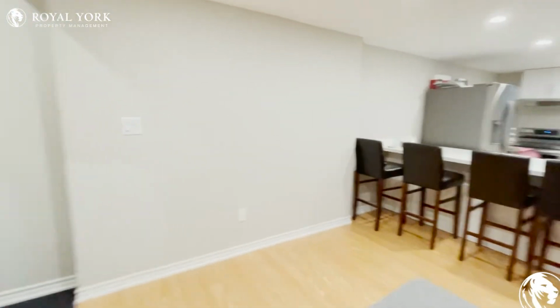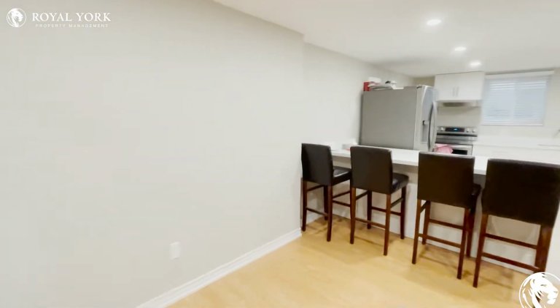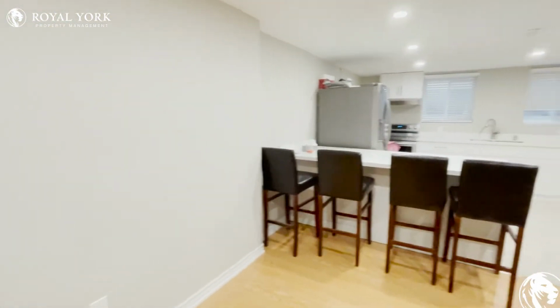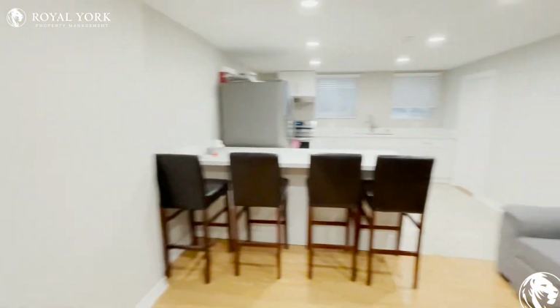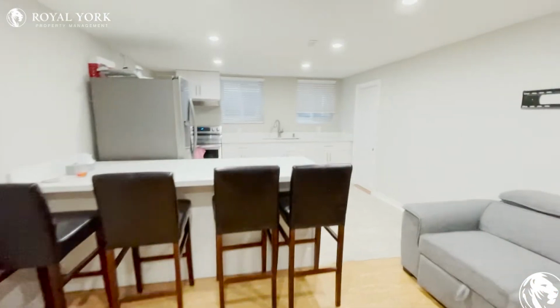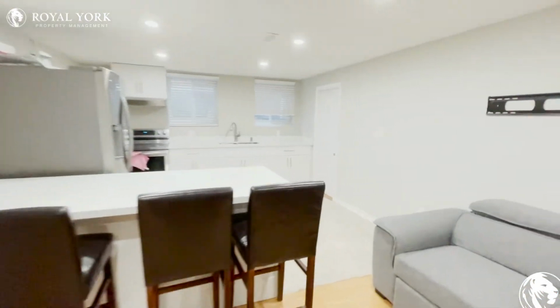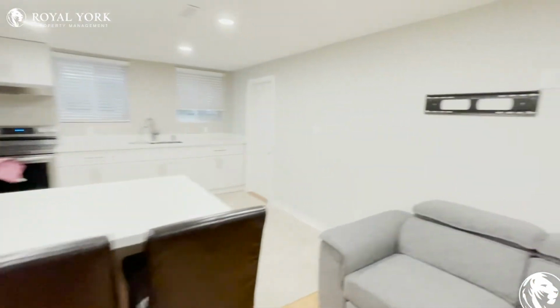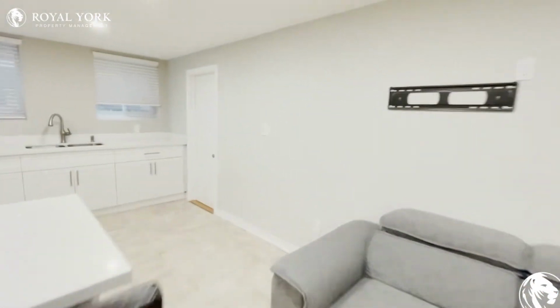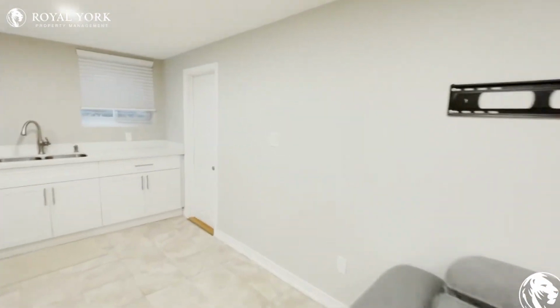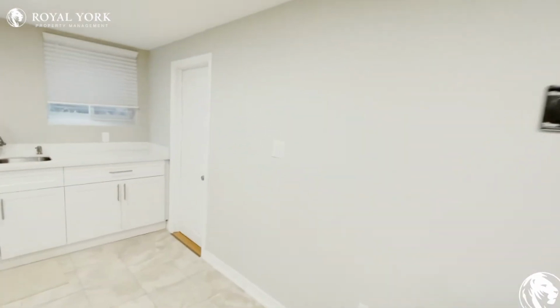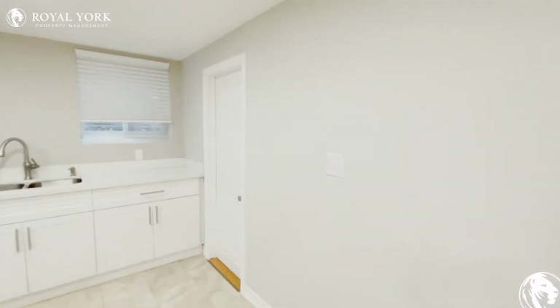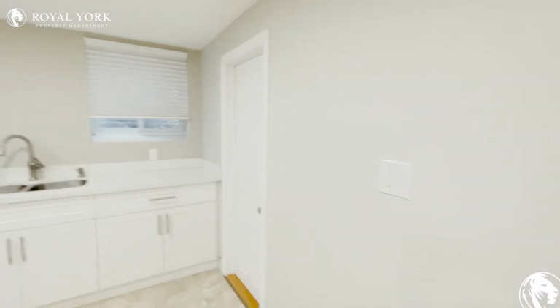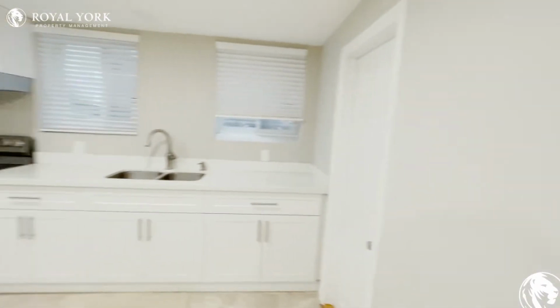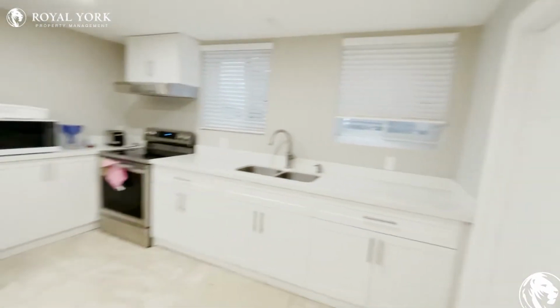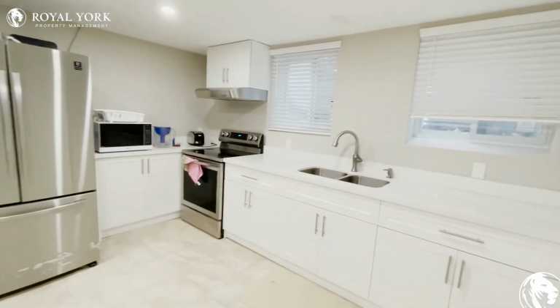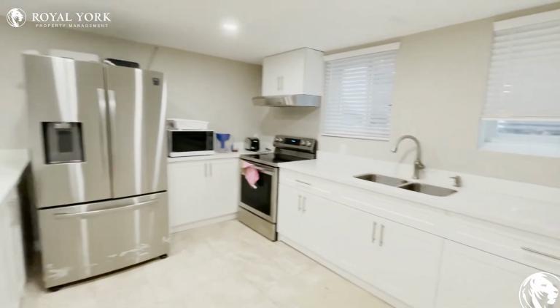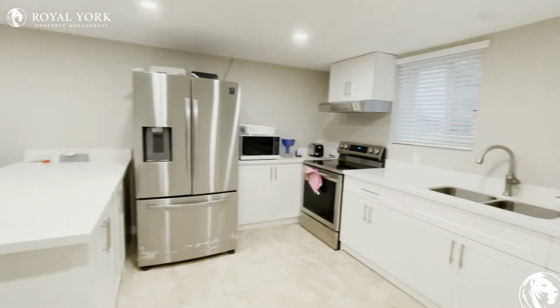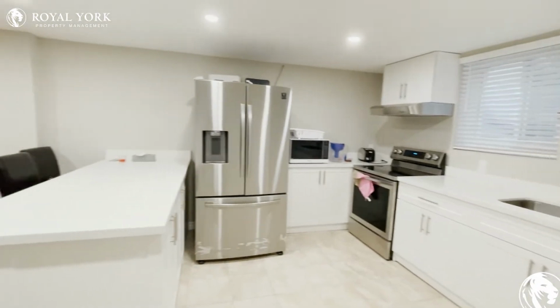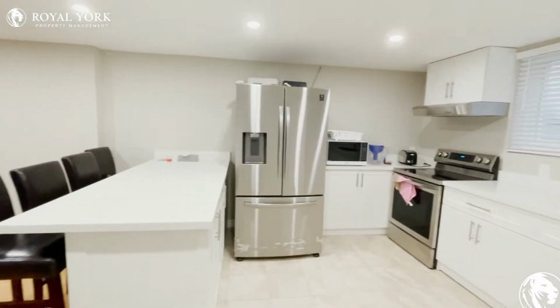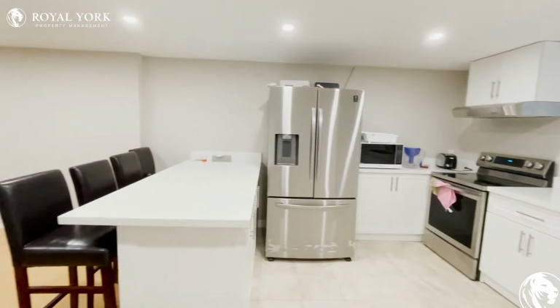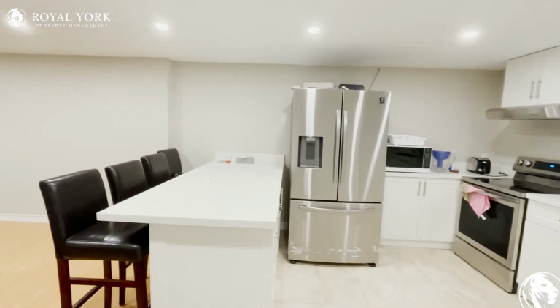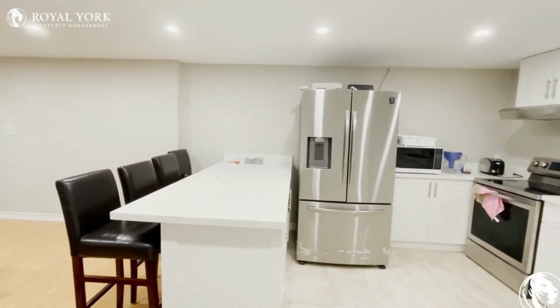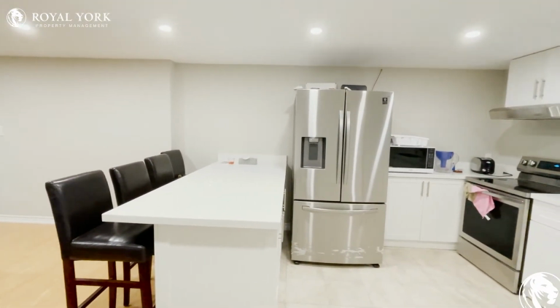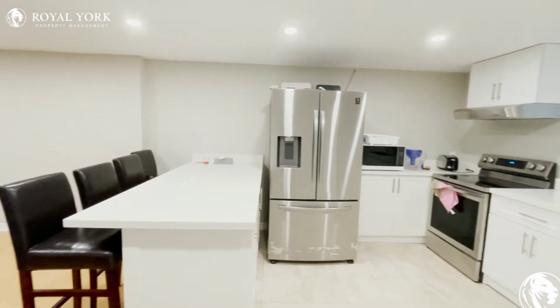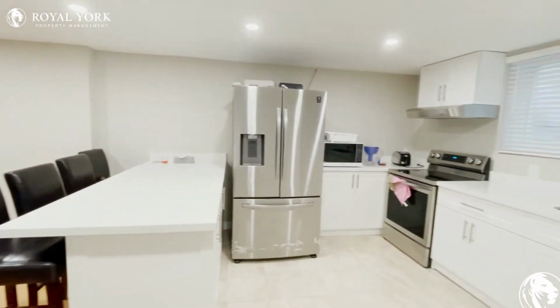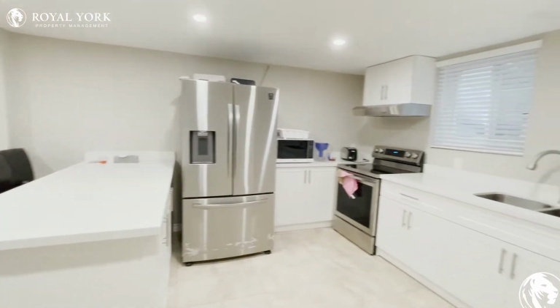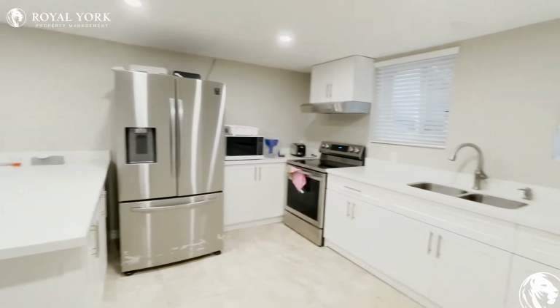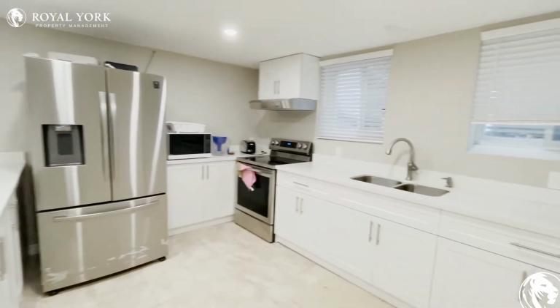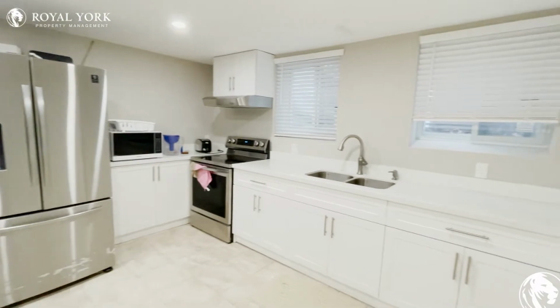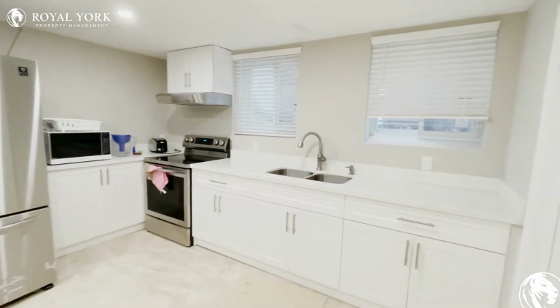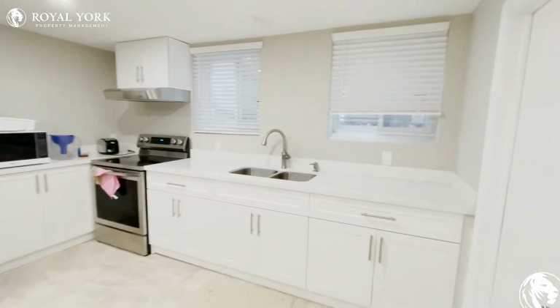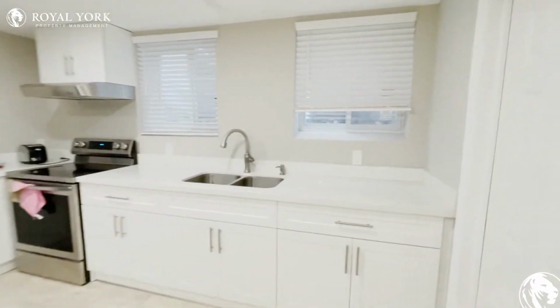Going through, you have your kitchen which has a gorgeous island, beautiful finishes all around, stainless steel appliances, and lots of cabinet and countertop space.